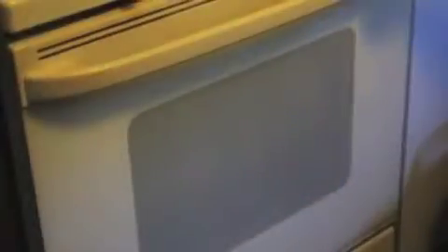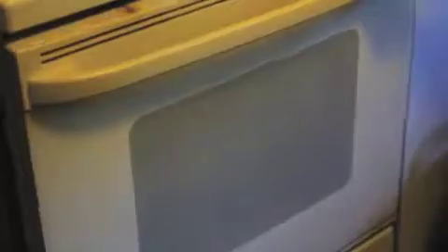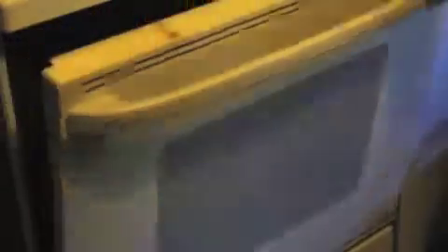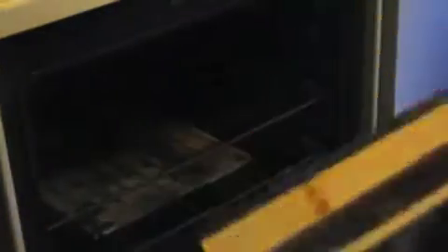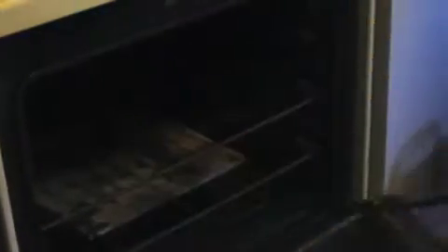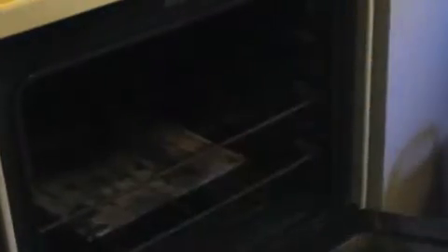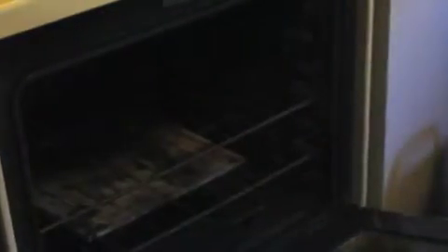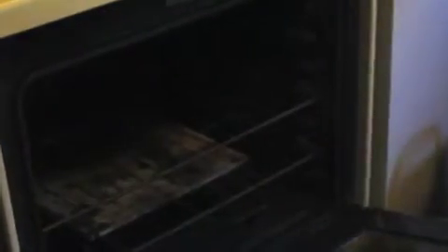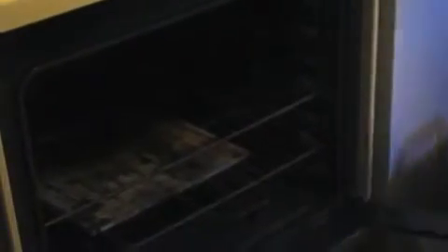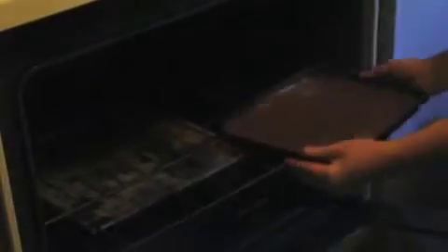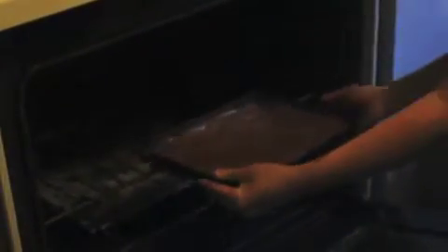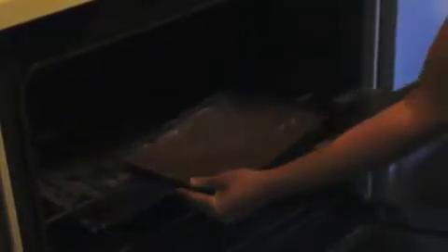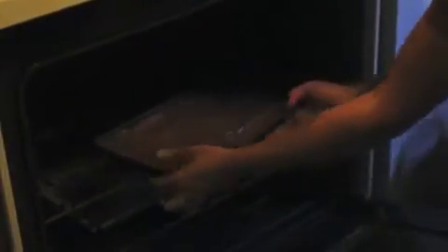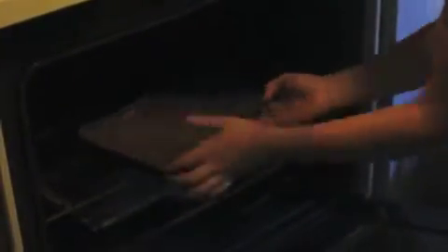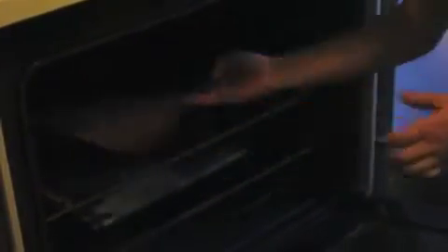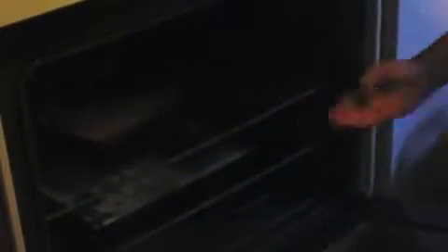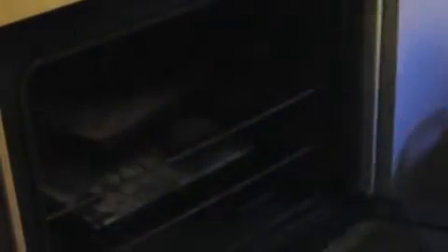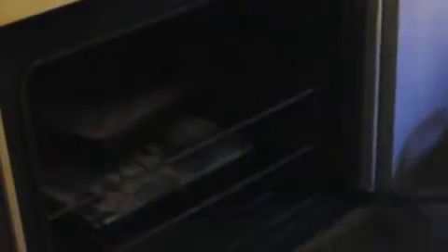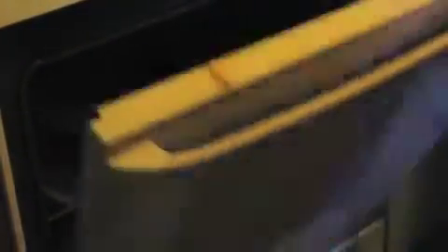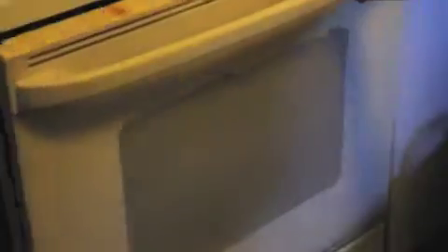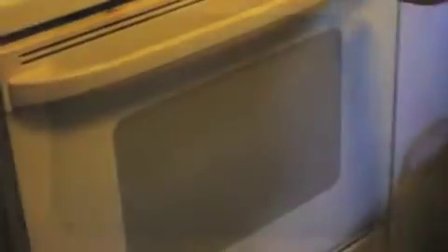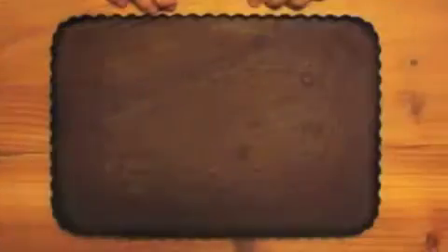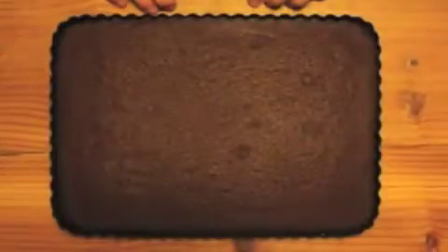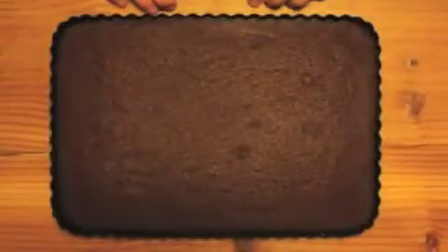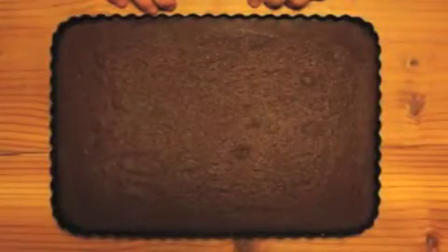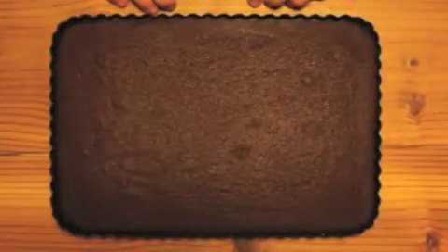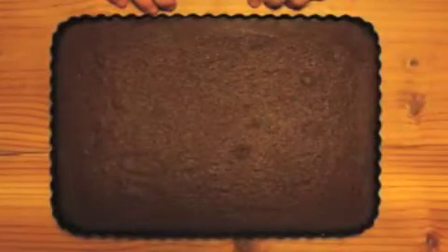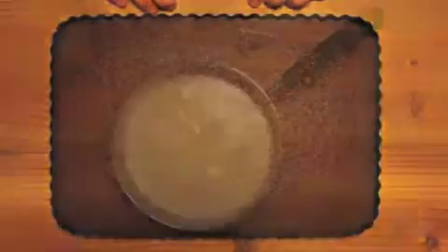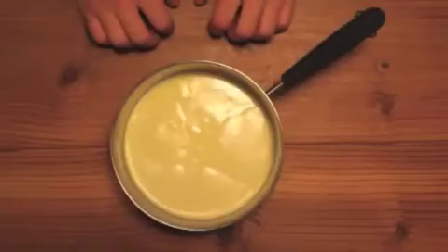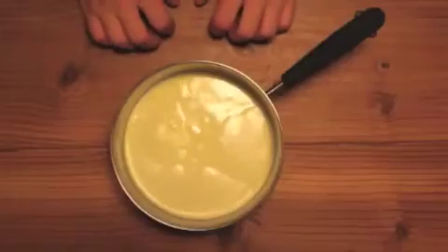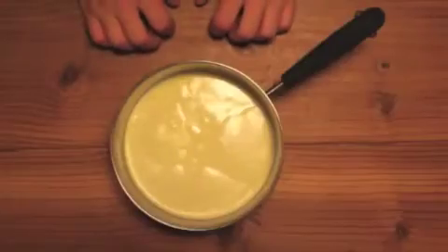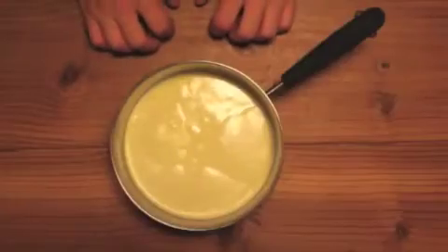Put it into a 350 degree oven for 30 minutes. When you take it out, put it aside to cool while you make the ganache.